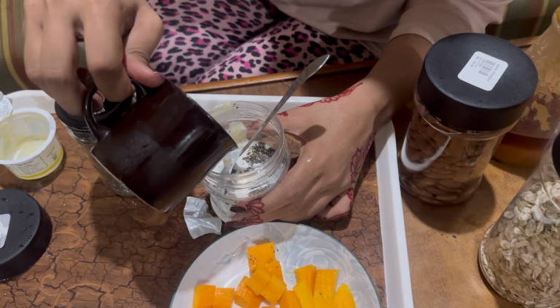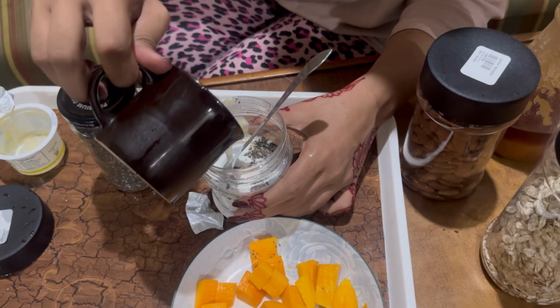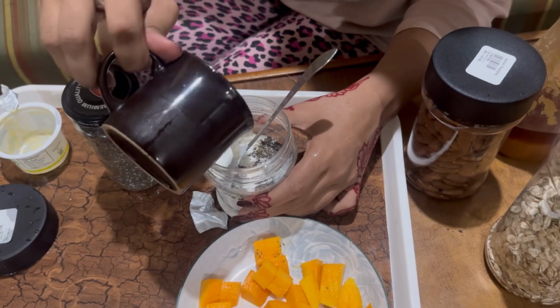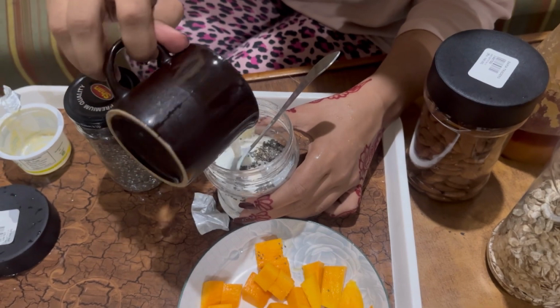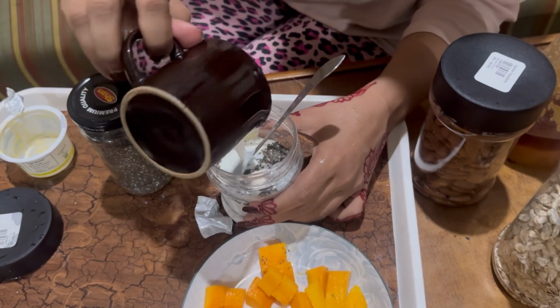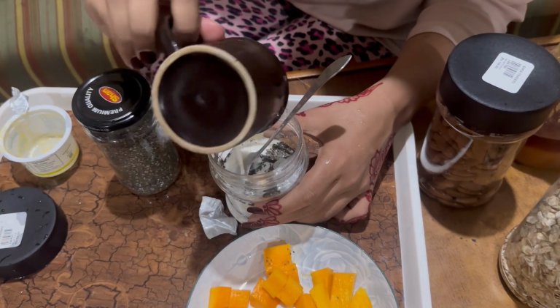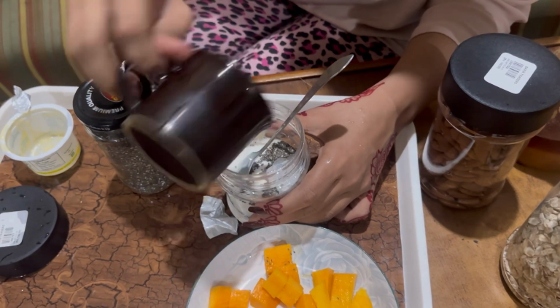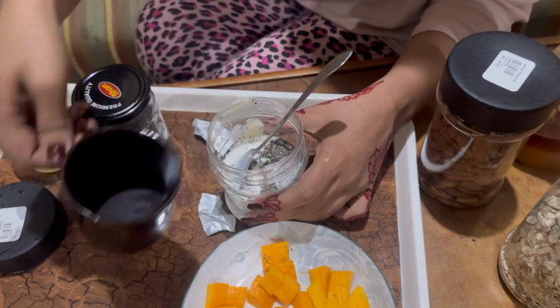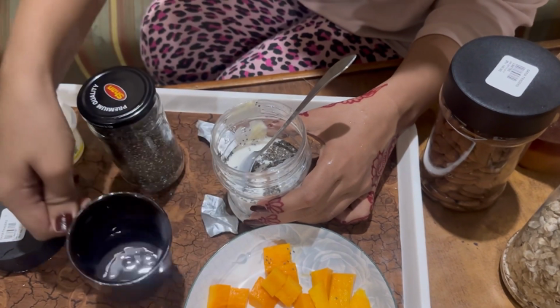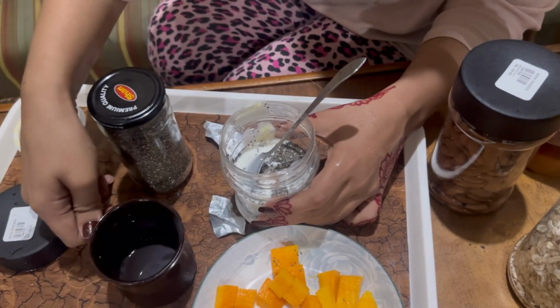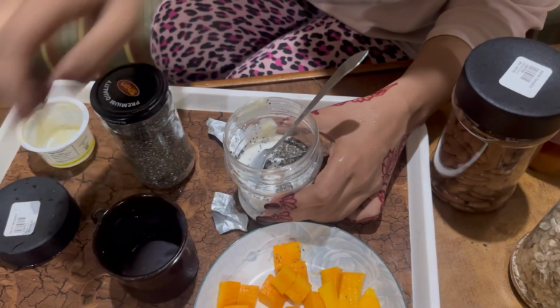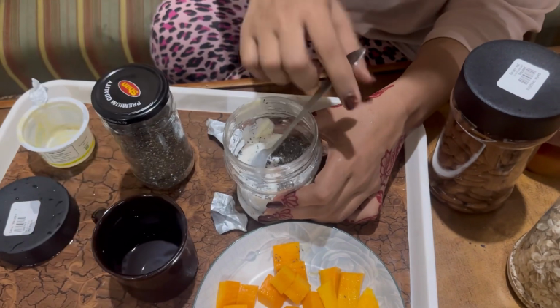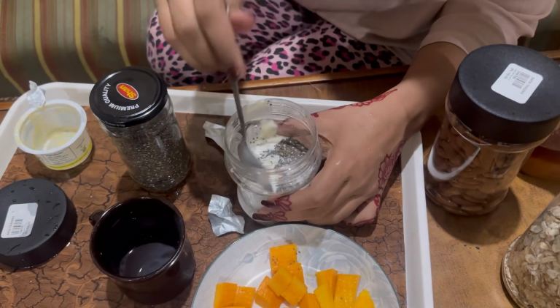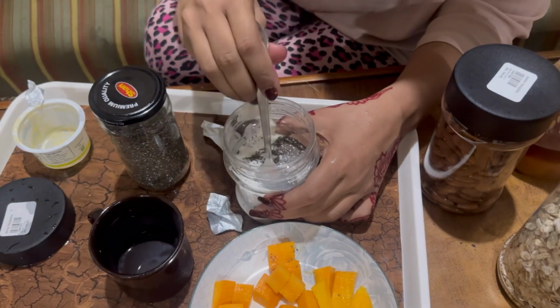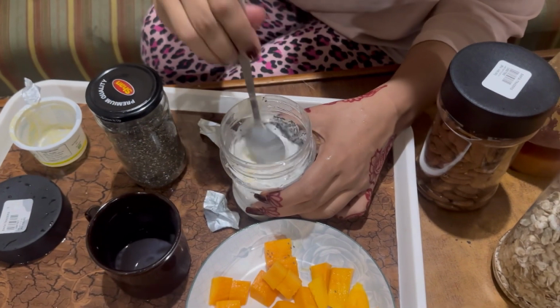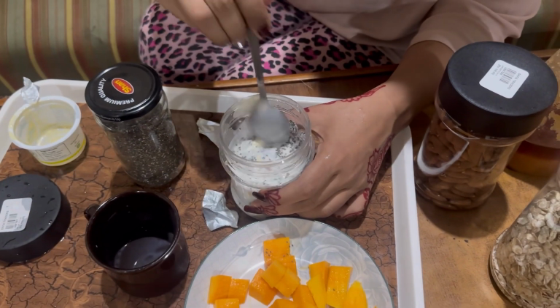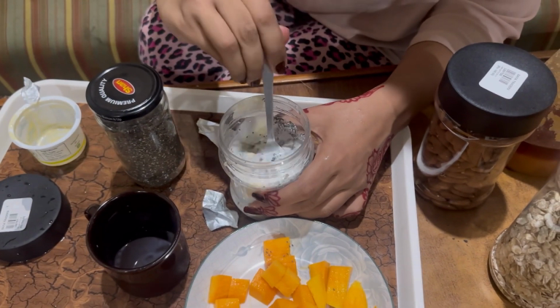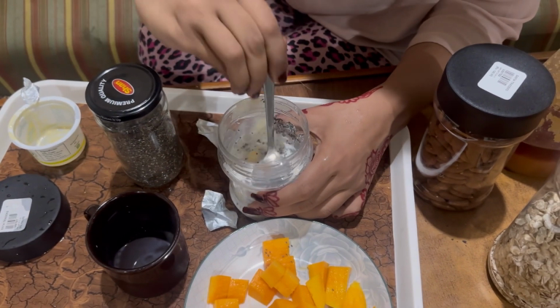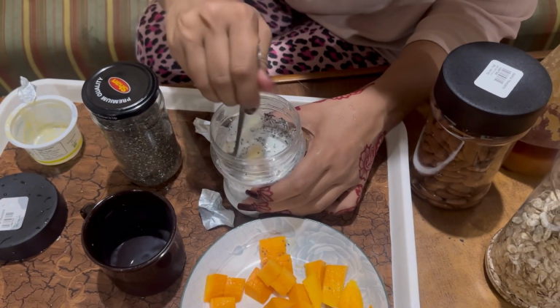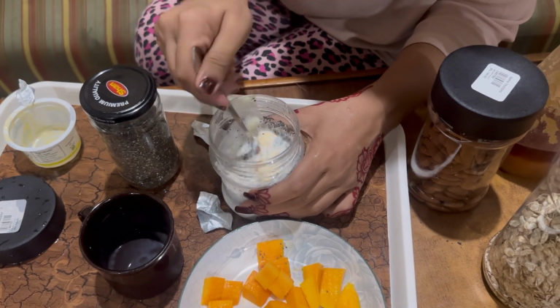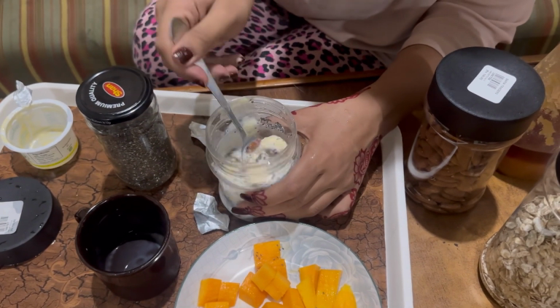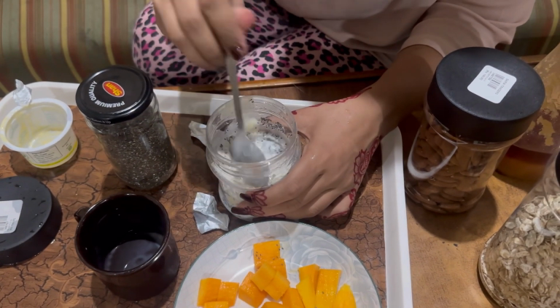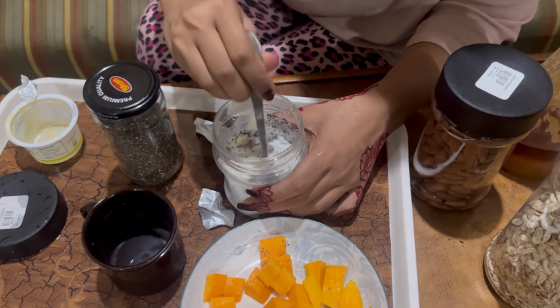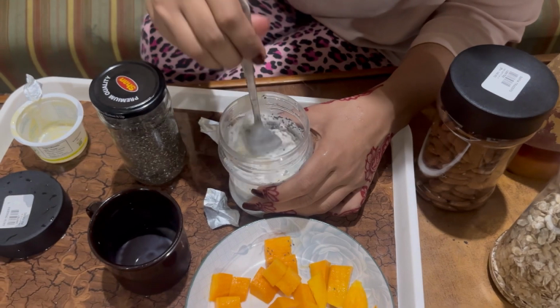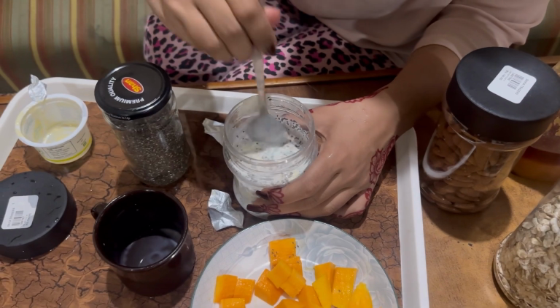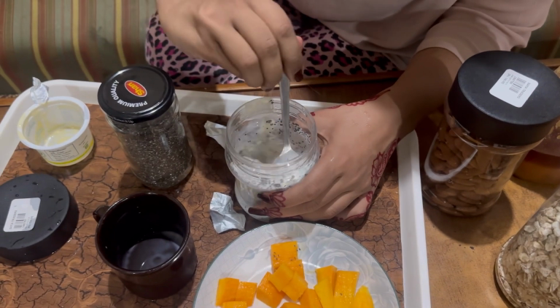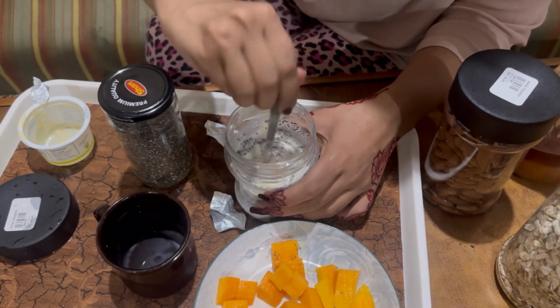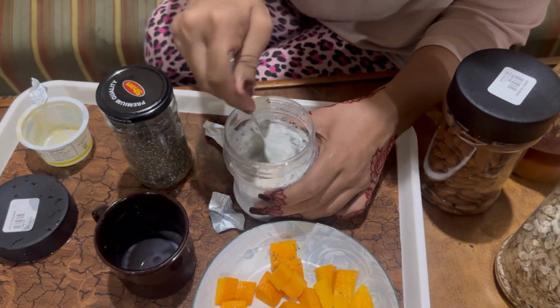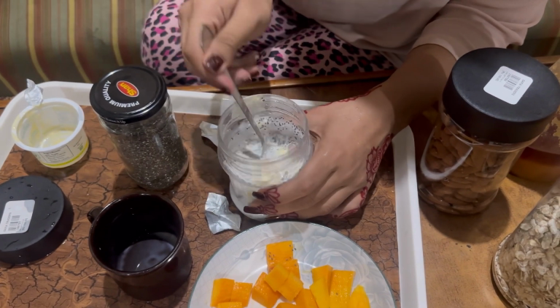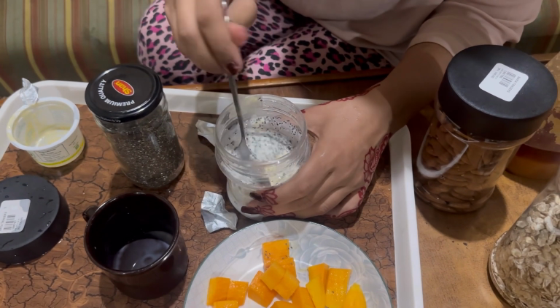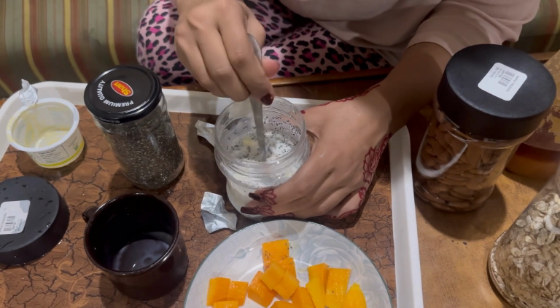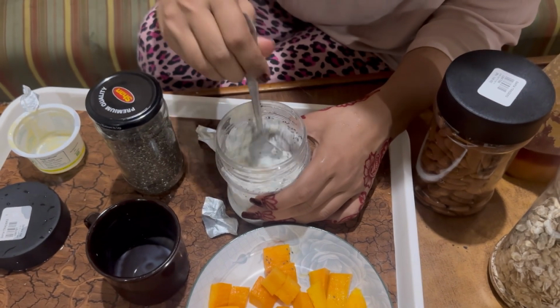Almost half a cup — you have to add this — milk, and mix it well.